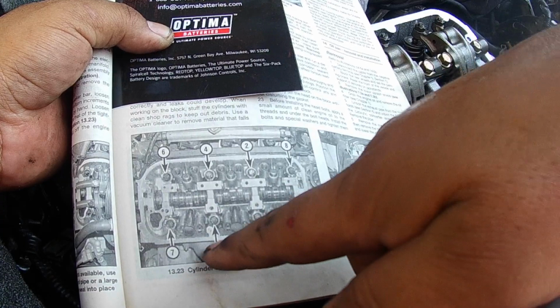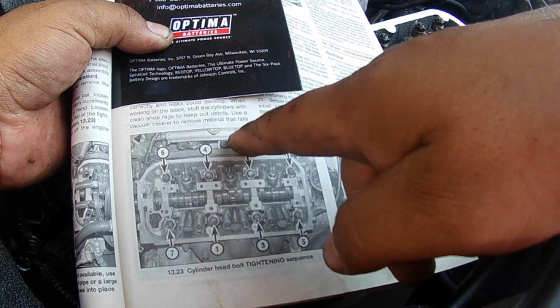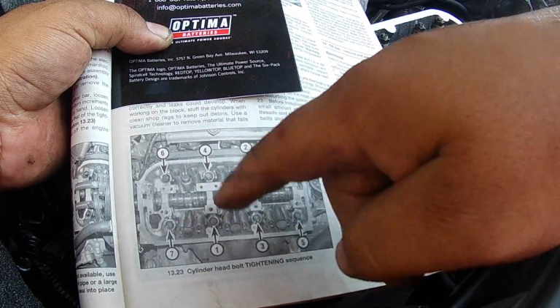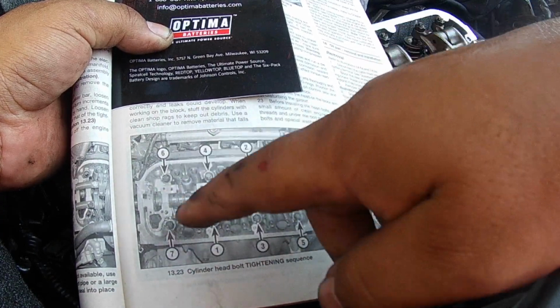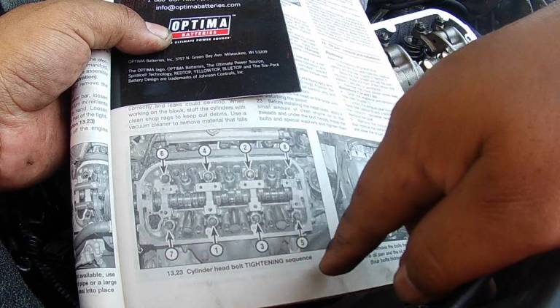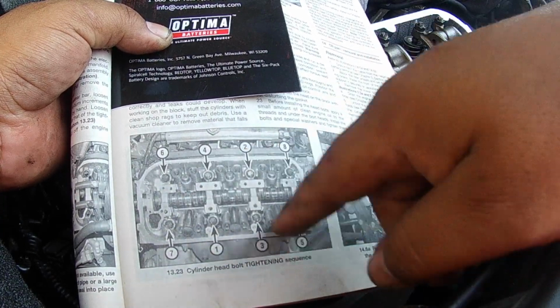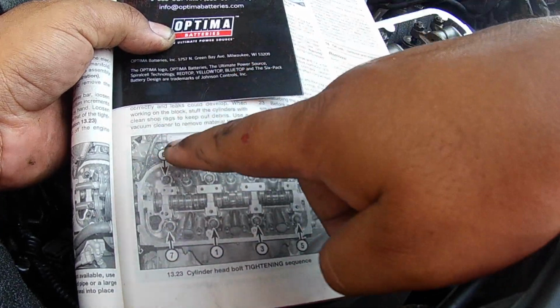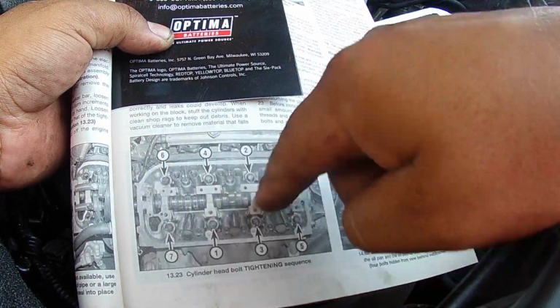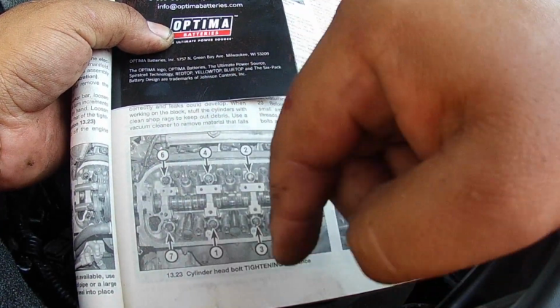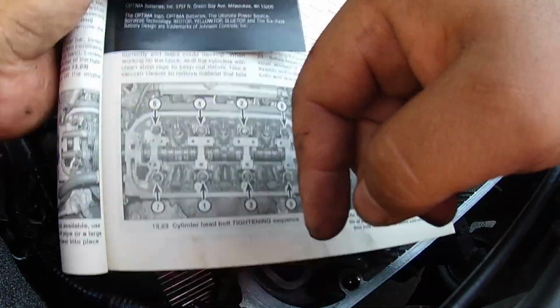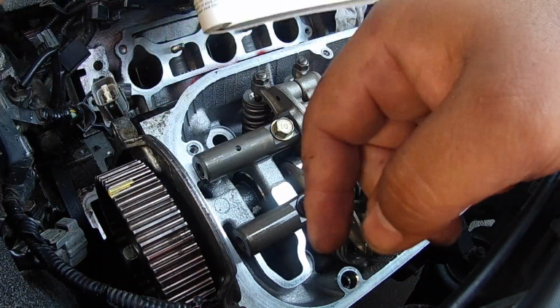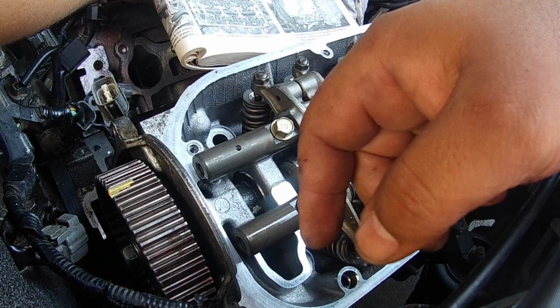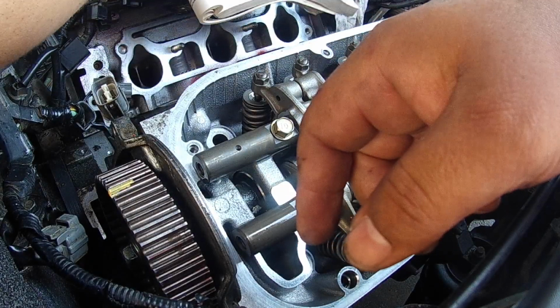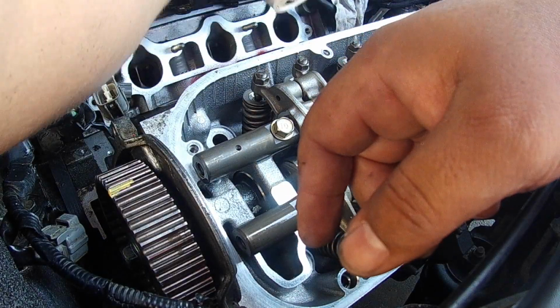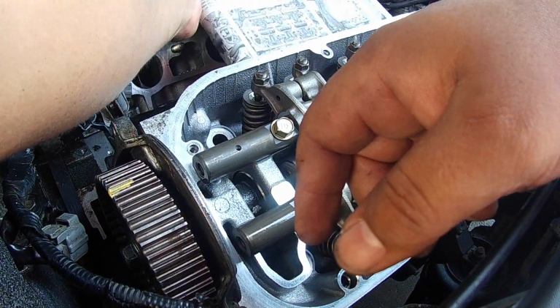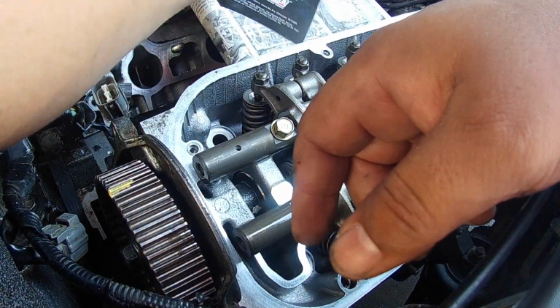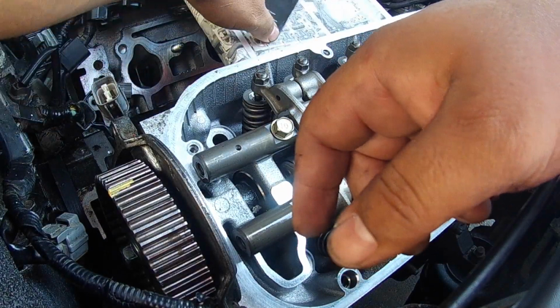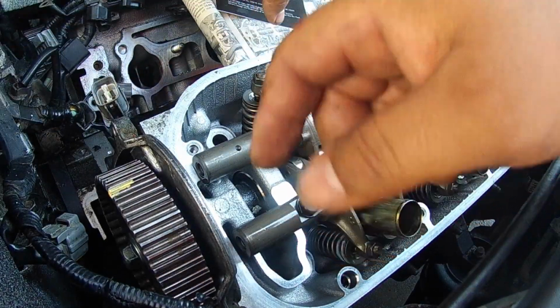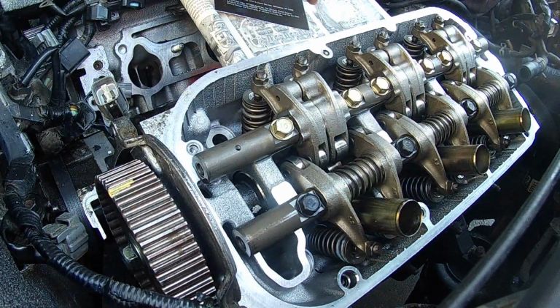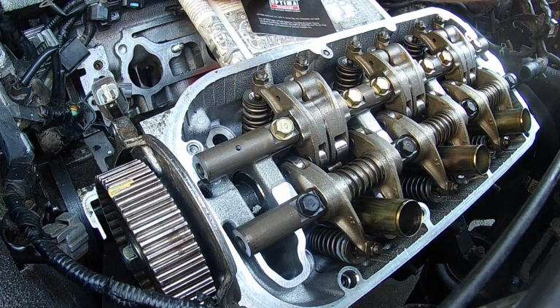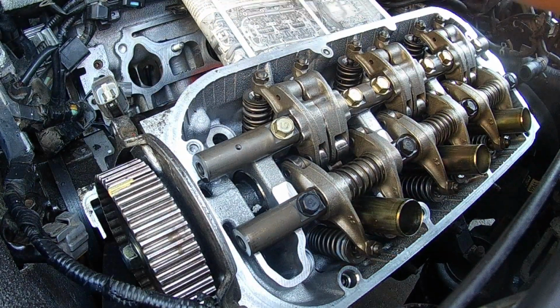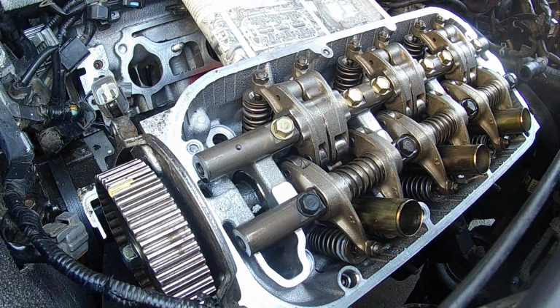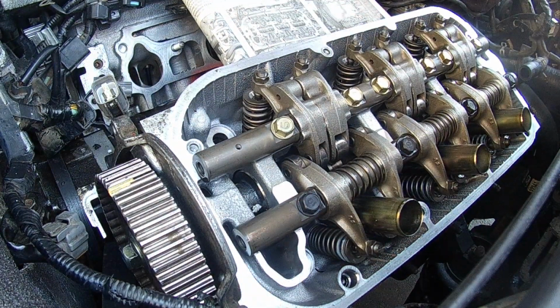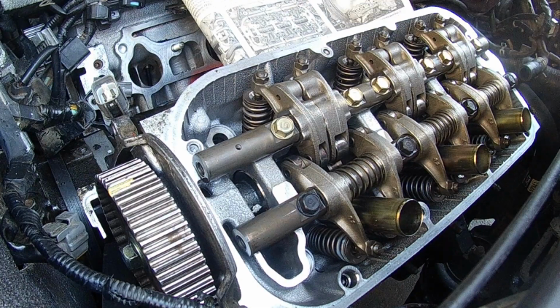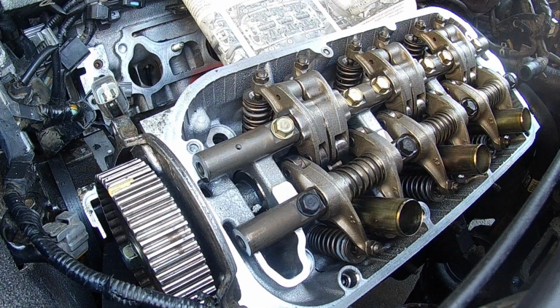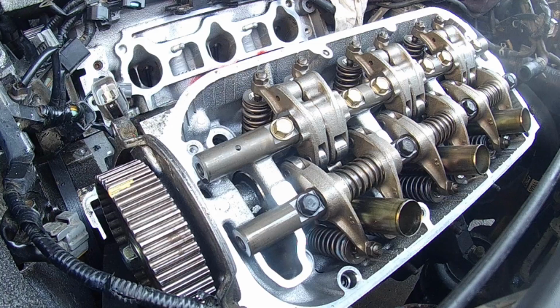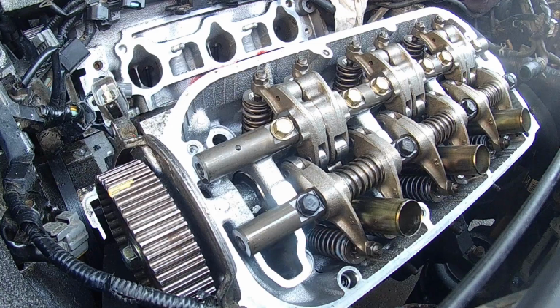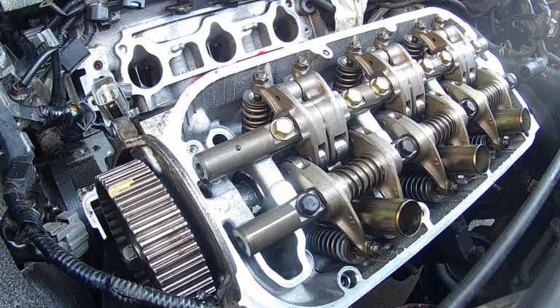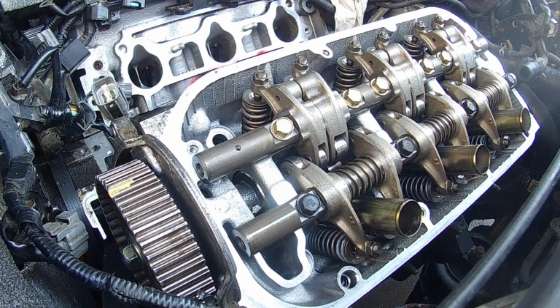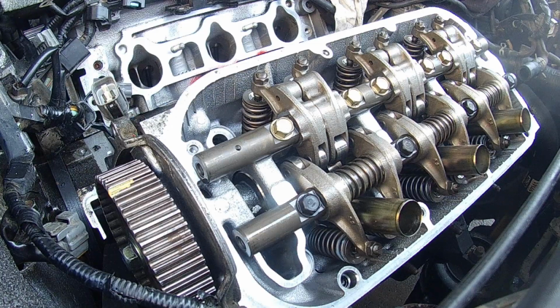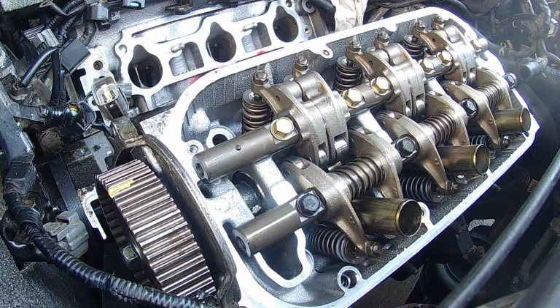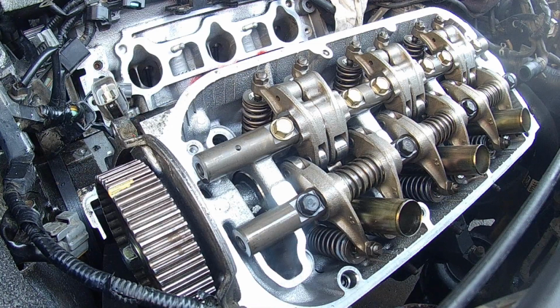Here's one, two, three, four, five, six, seven, eight. So we're going to put that there for reference, and I think our first torque spec is 29 foot-pounds. 29, 51, 72.